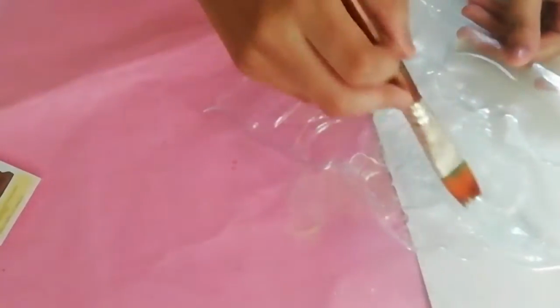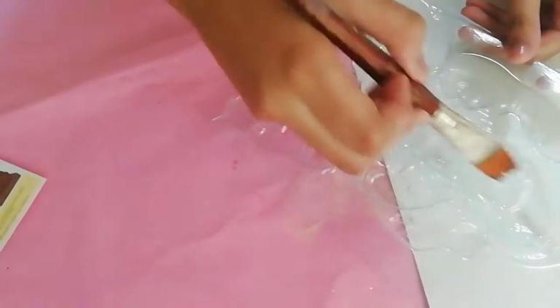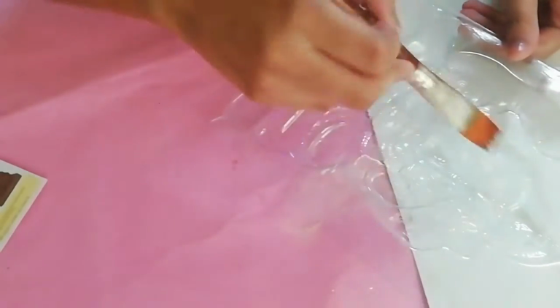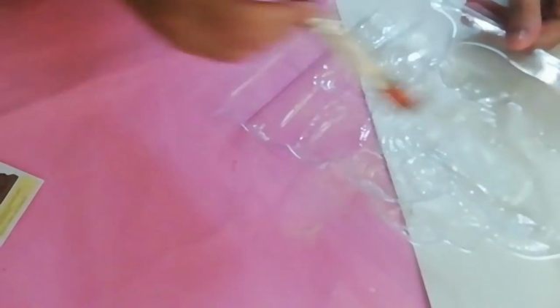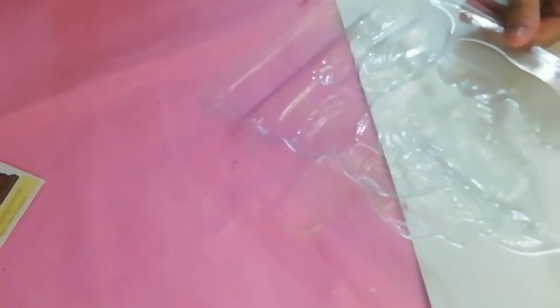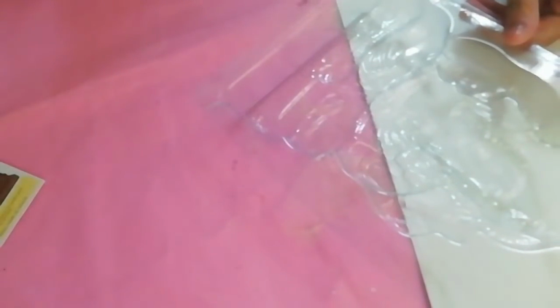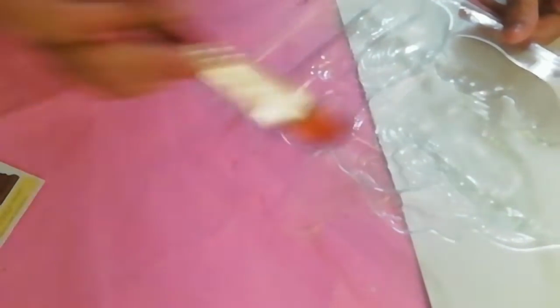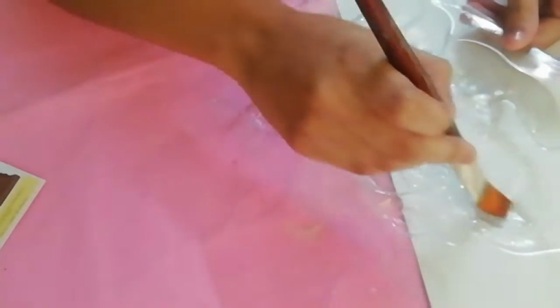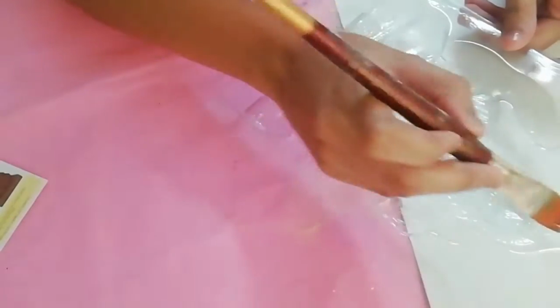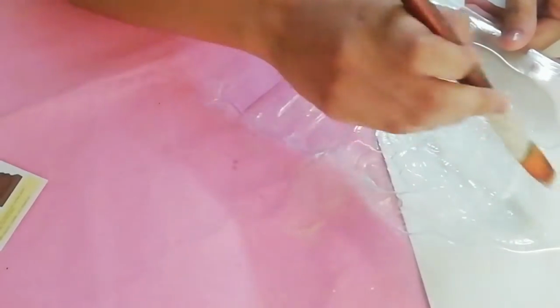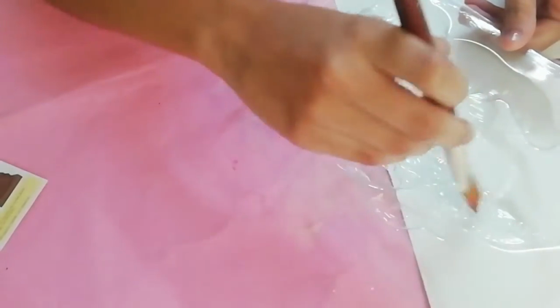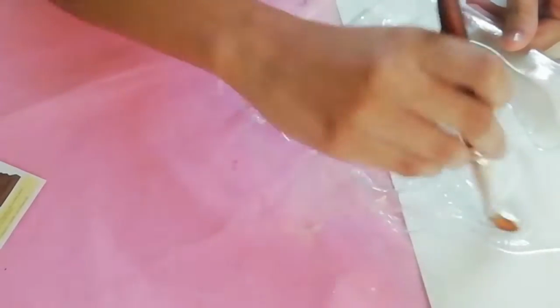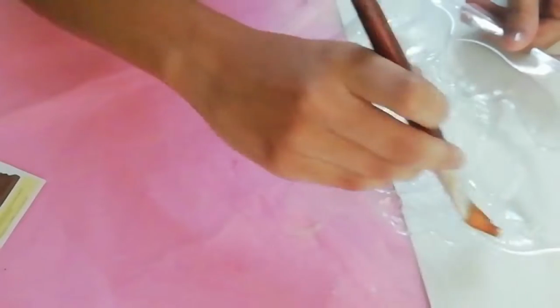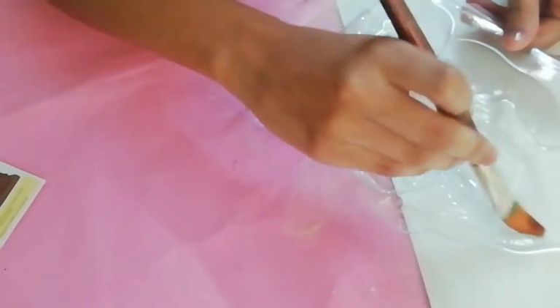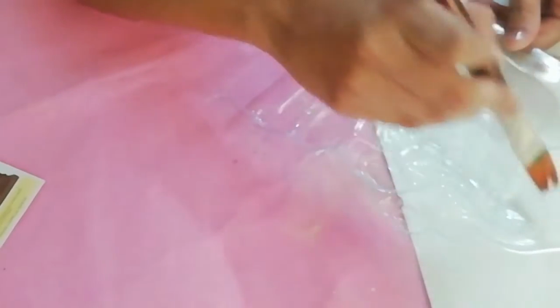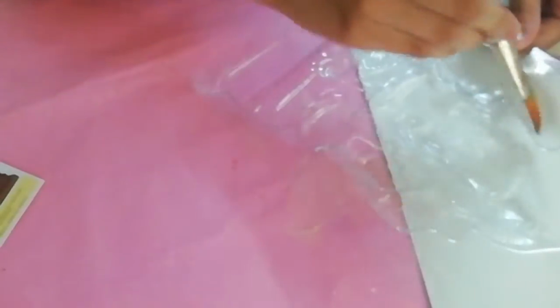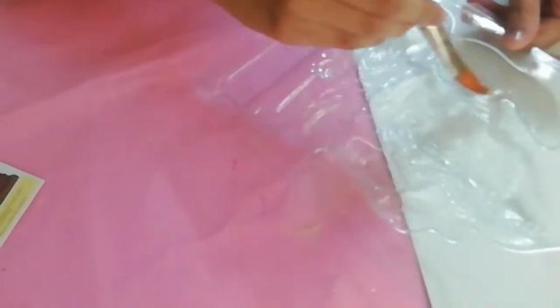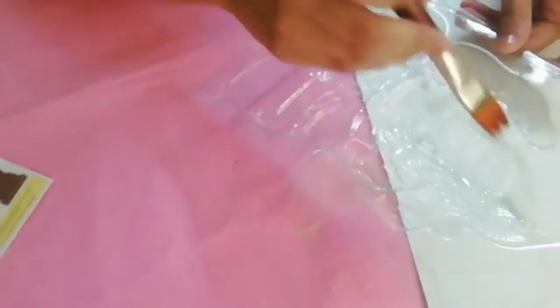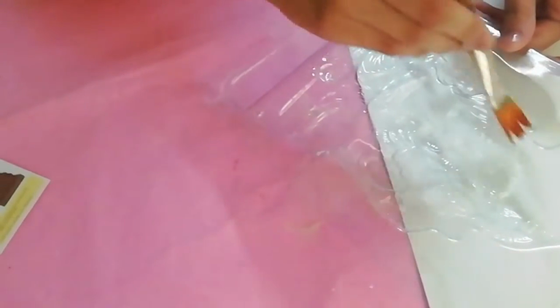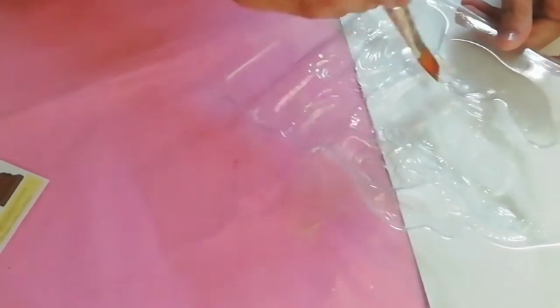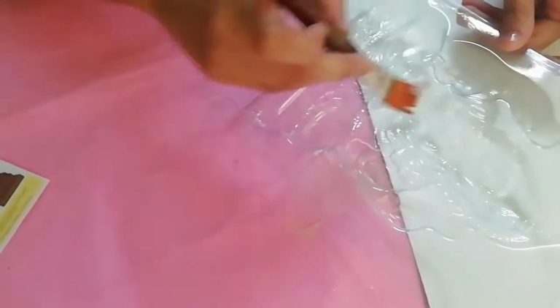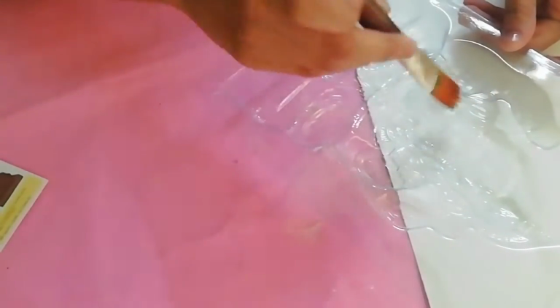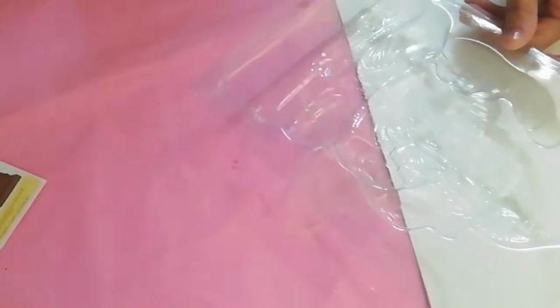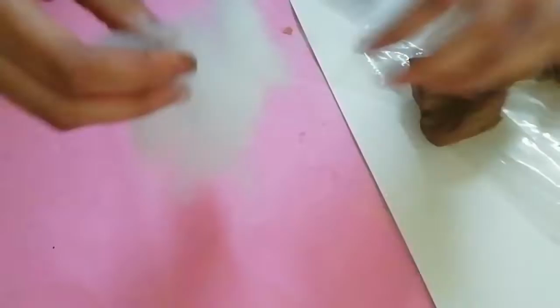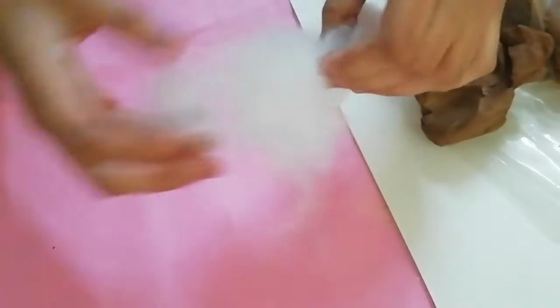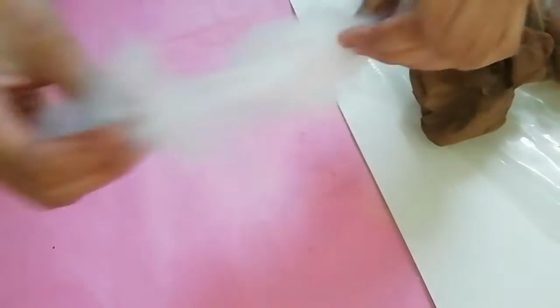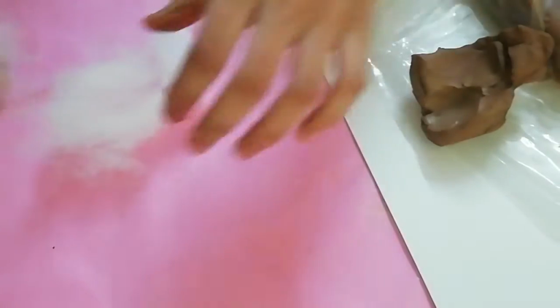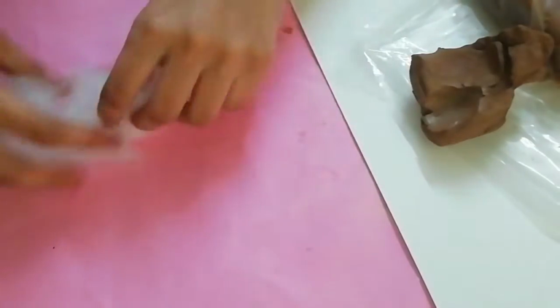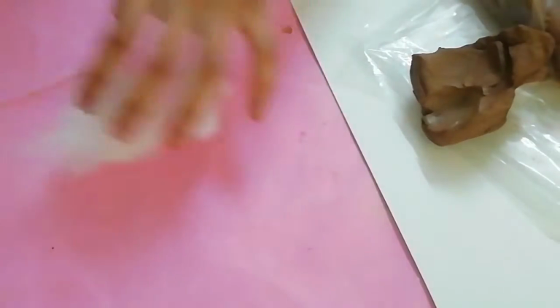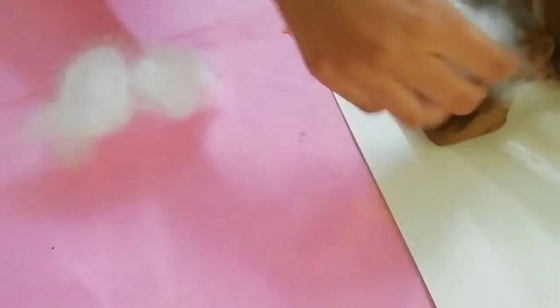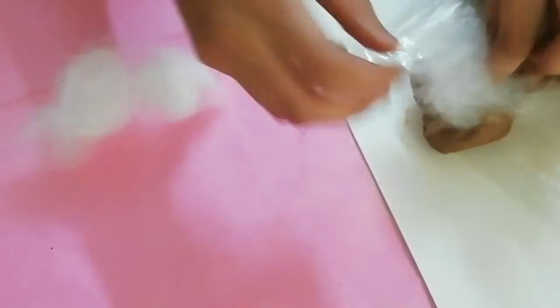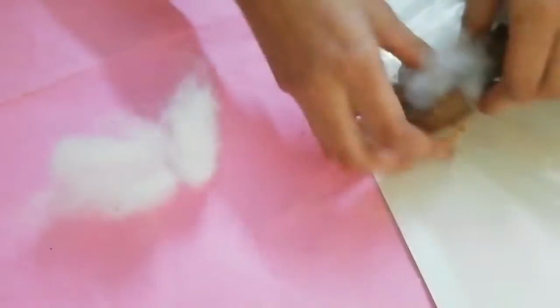First, I'll start by applying oil to the mold. You can use coconut oil, baby oil, or any other oil. The reason why we are applying oil to the mold is so that we can easily remove the clay from the mold.